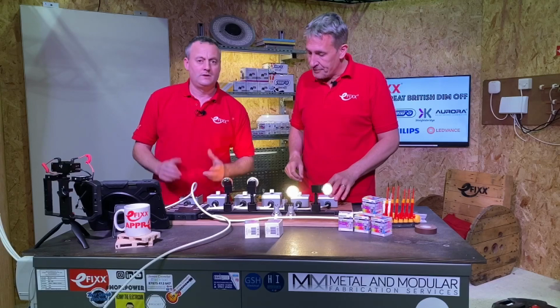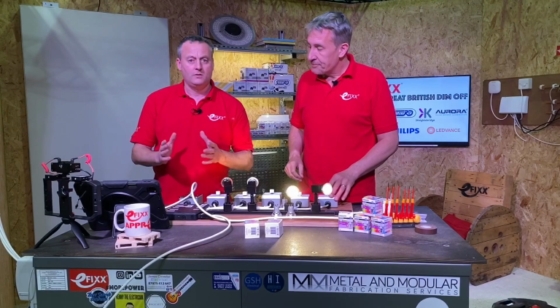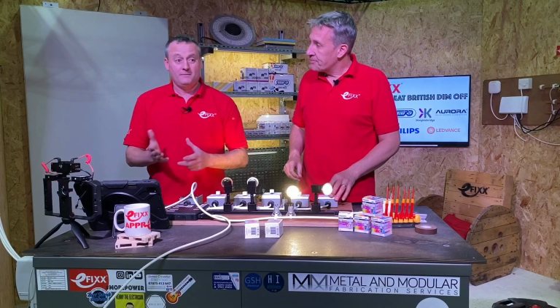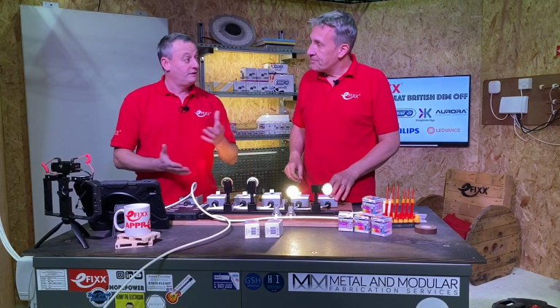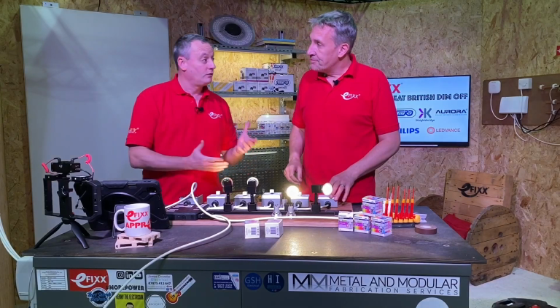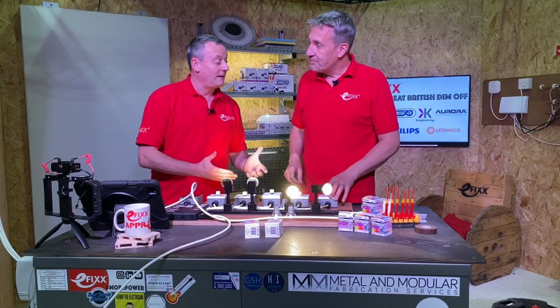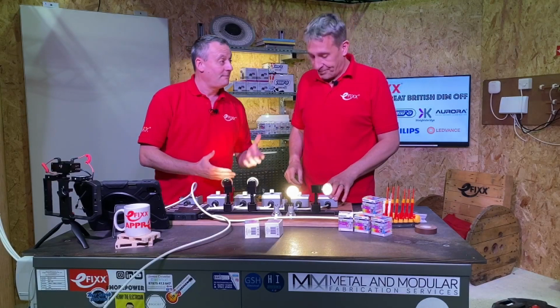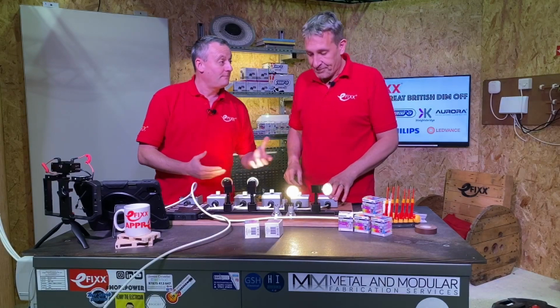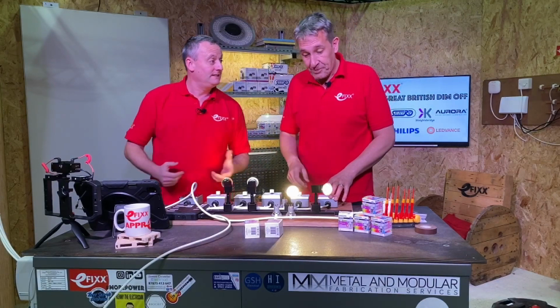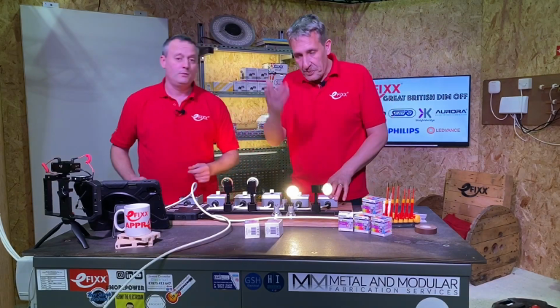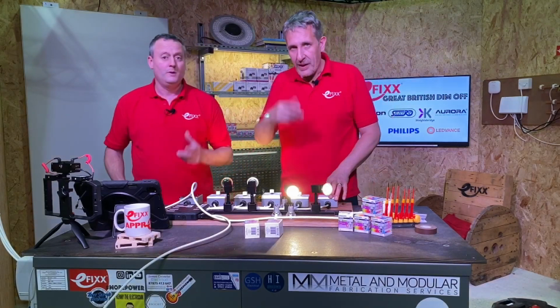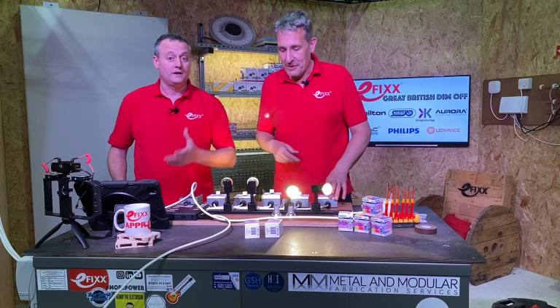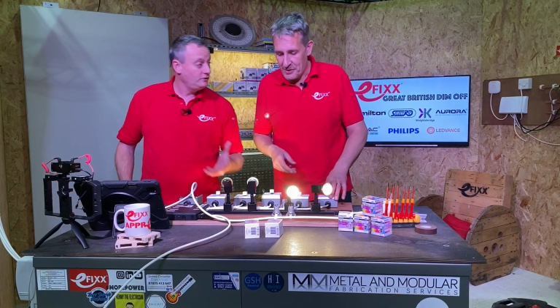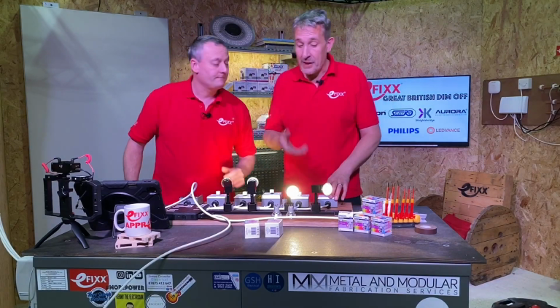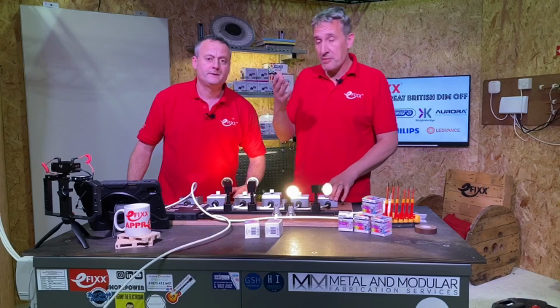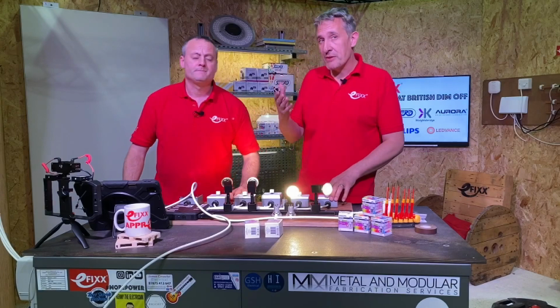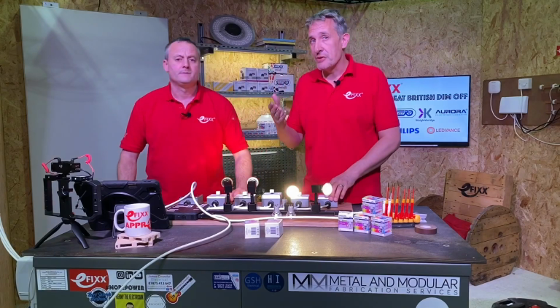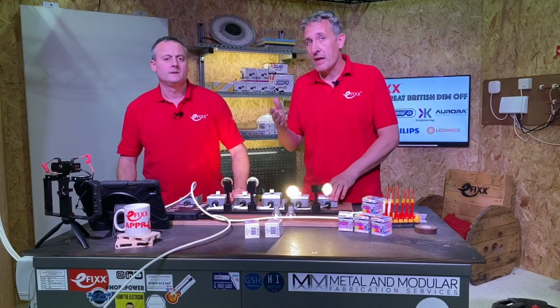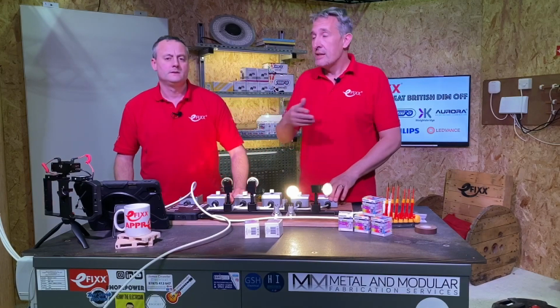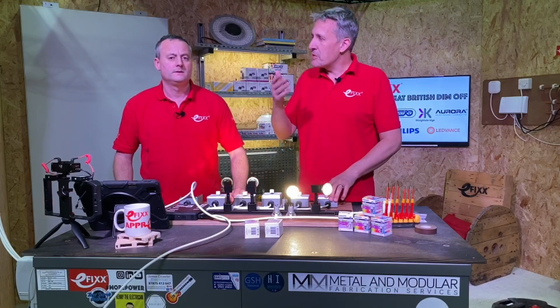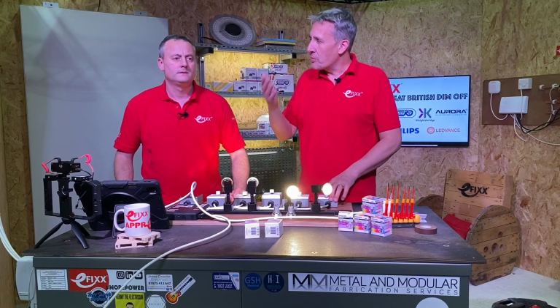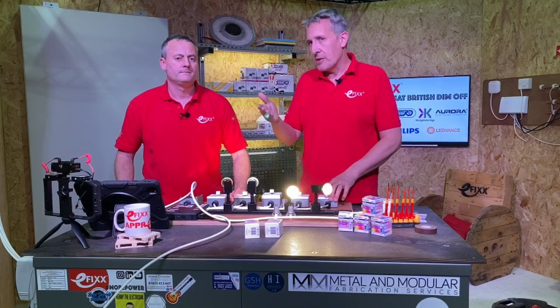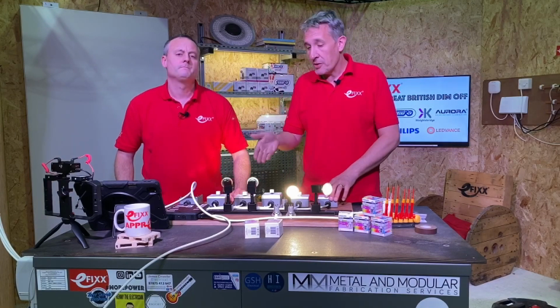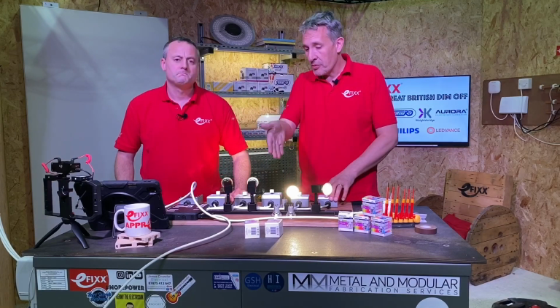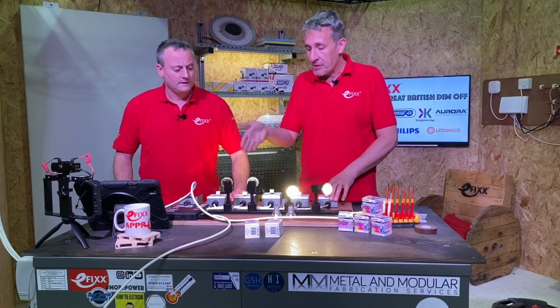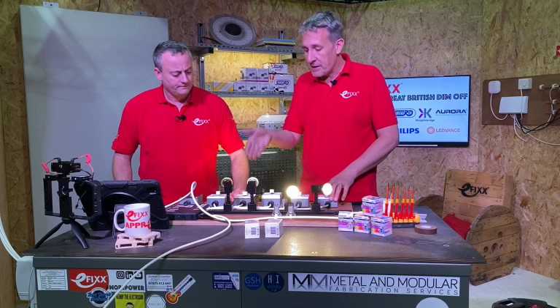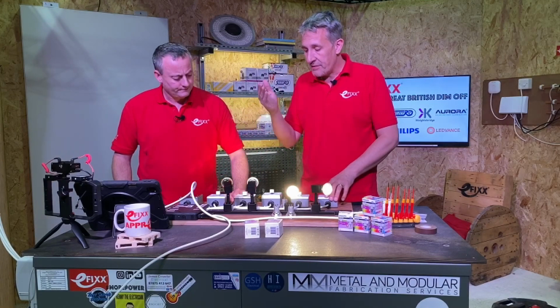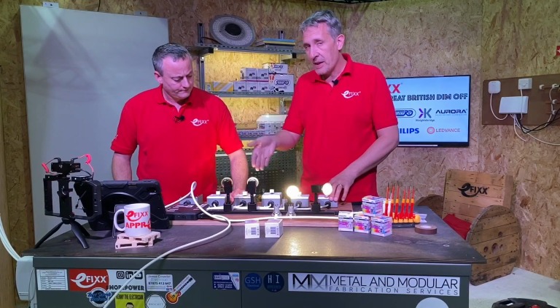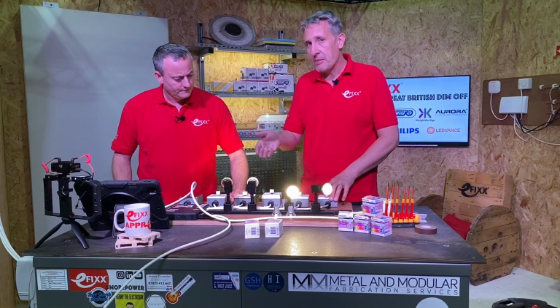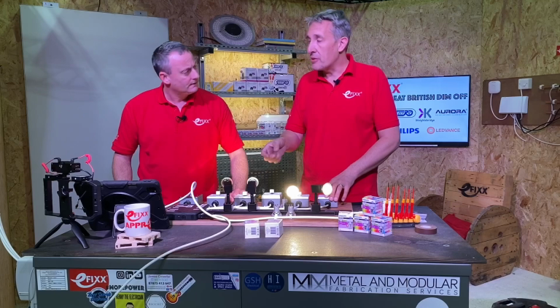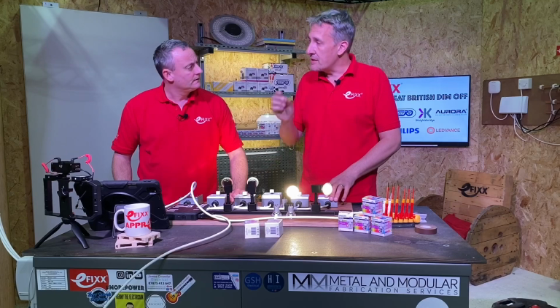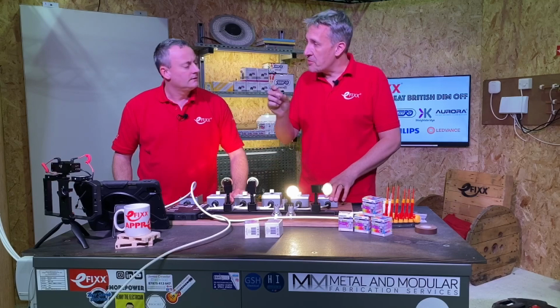So that's obviously the wrong type of lamp. Do they make a lamp that is dimmable with a colour change? Yes — that's when we introduce dim-to-warm technology. The one we're going to demonstrate here is a Philips lamp, and they call it 'dim tone'.